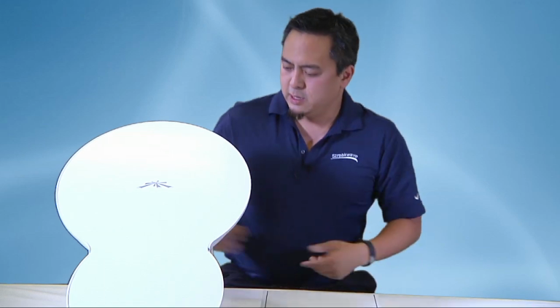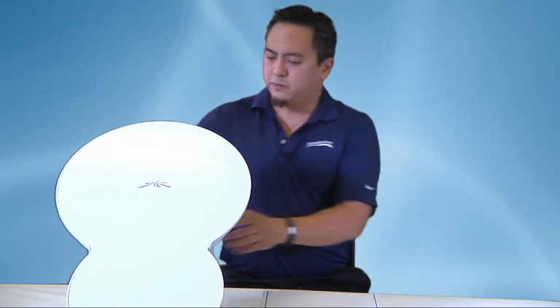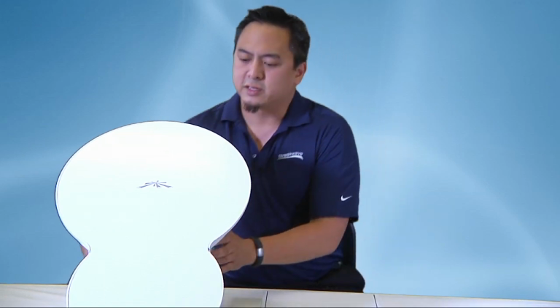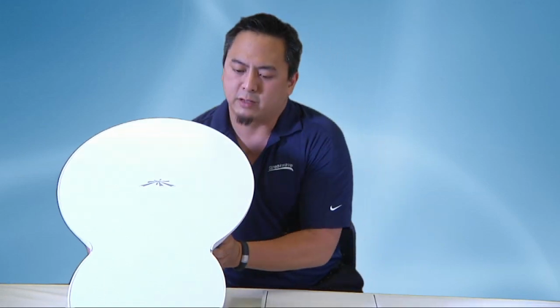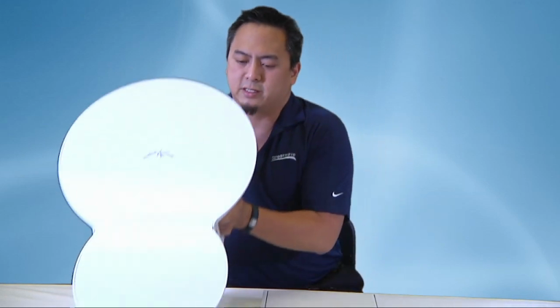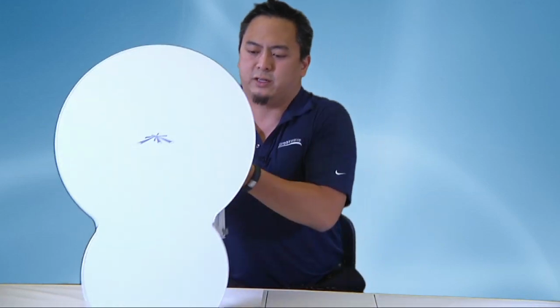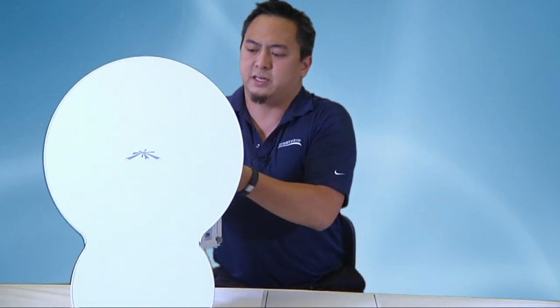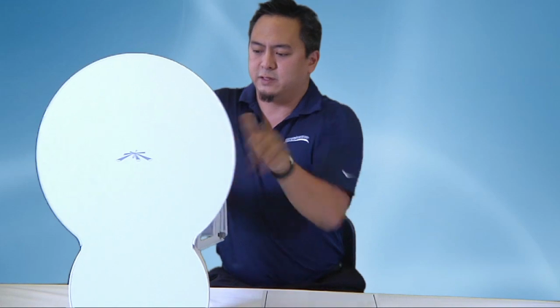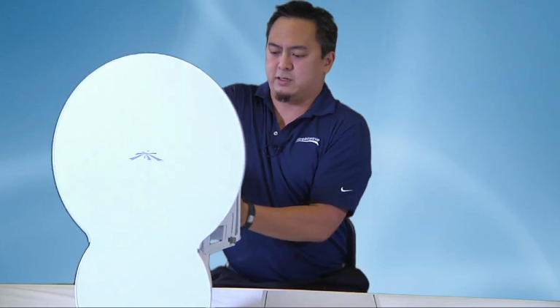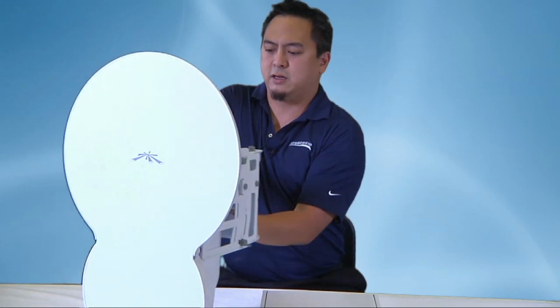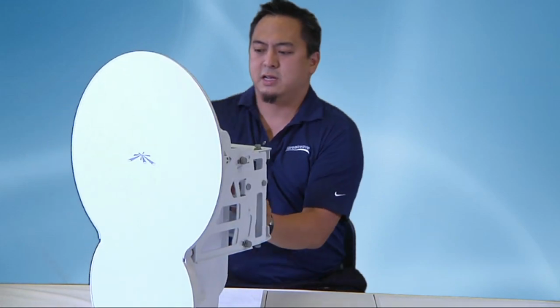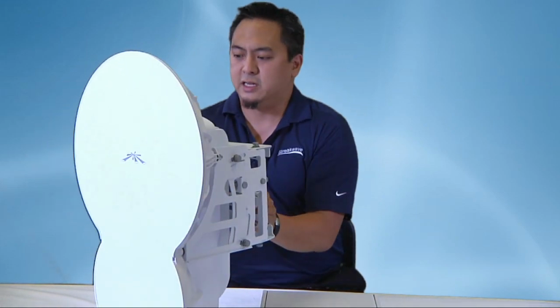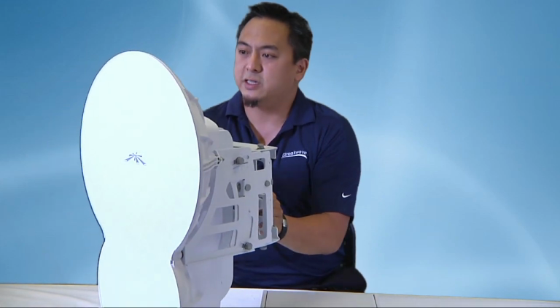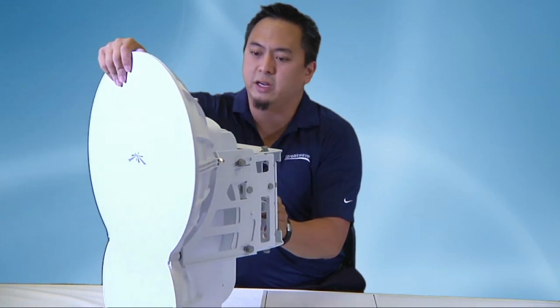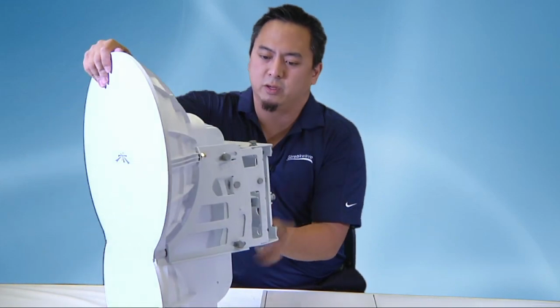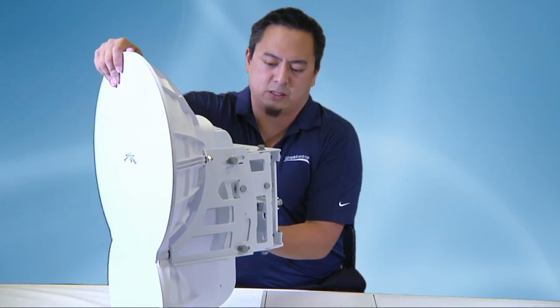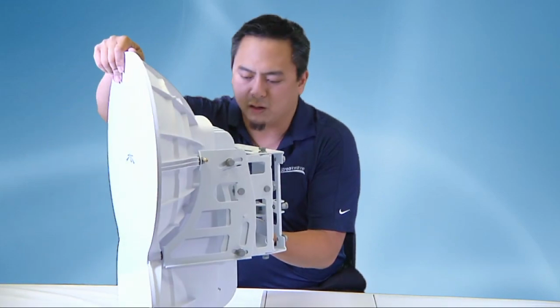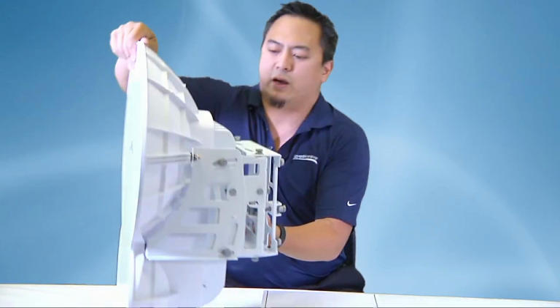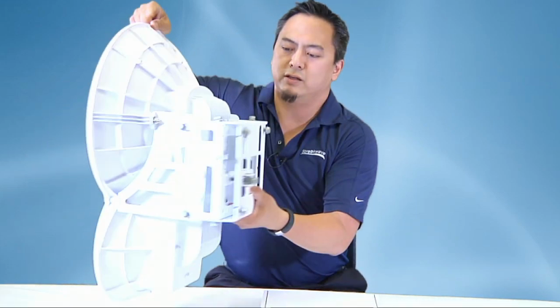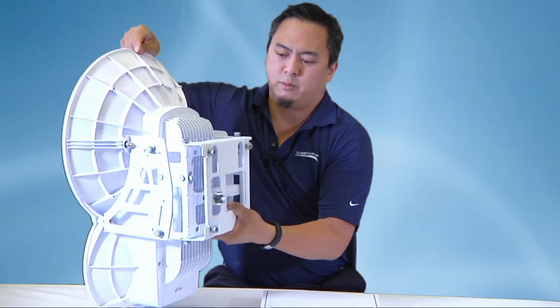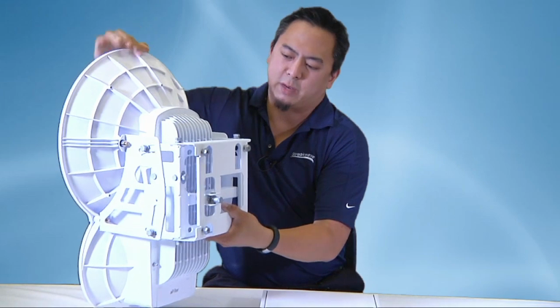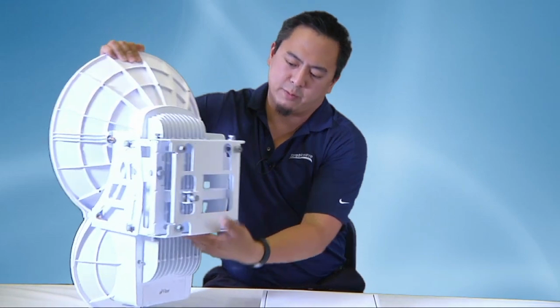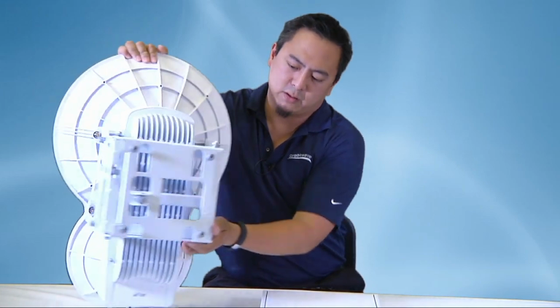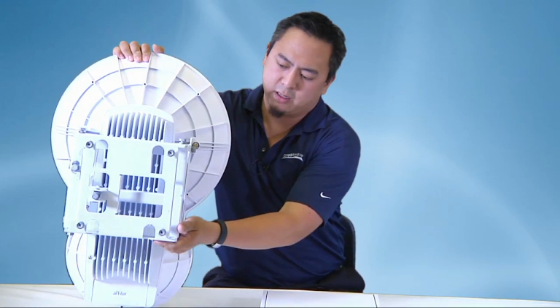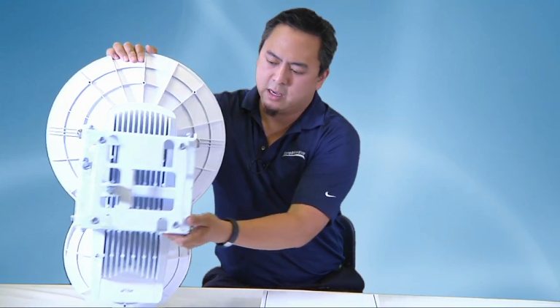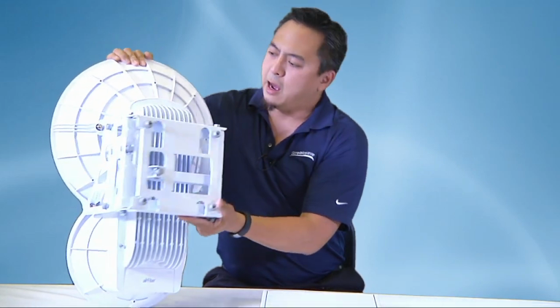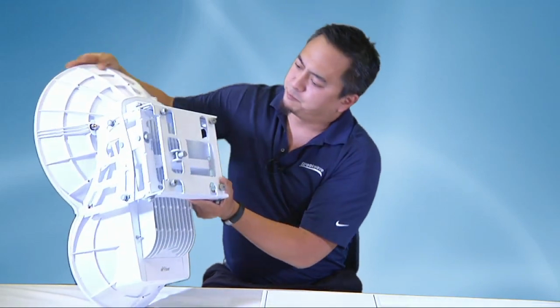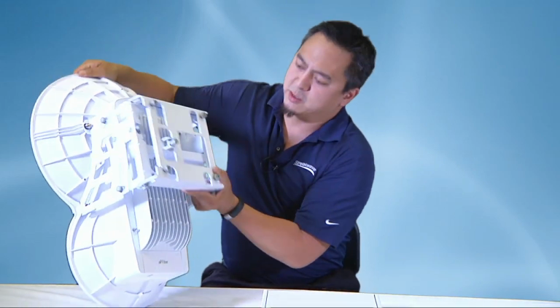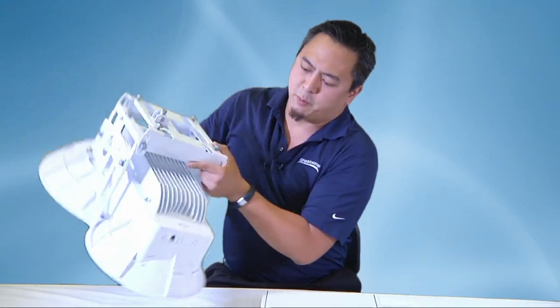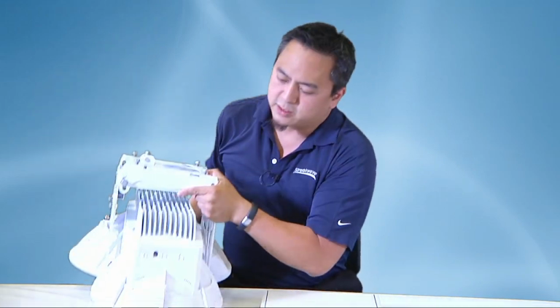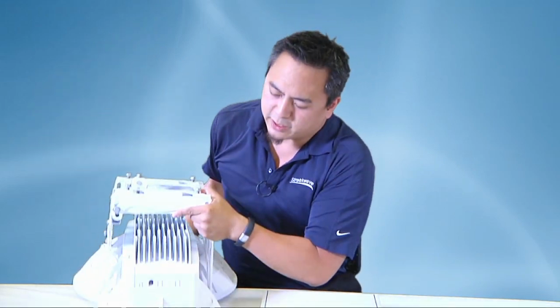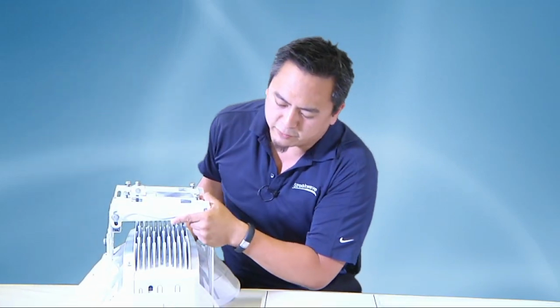Now let's flip this thing around so you guys can see a 360 of this box. It's pretty sturdy, really strong construction. It weighs about 20 pounds.